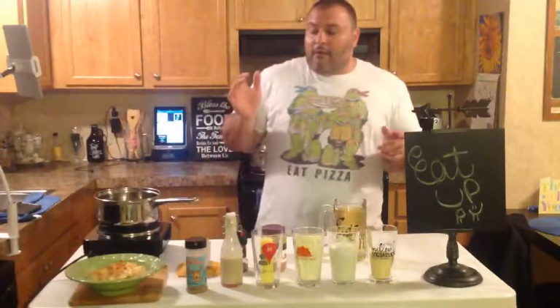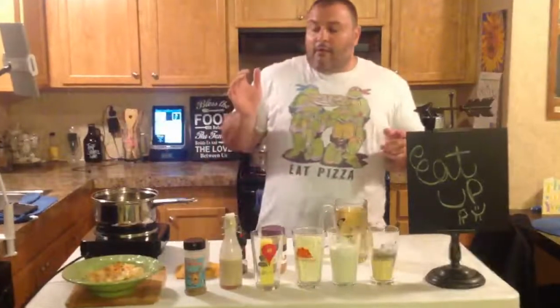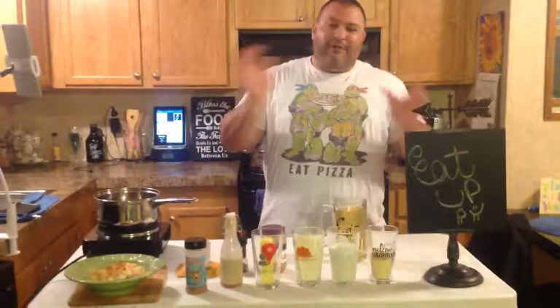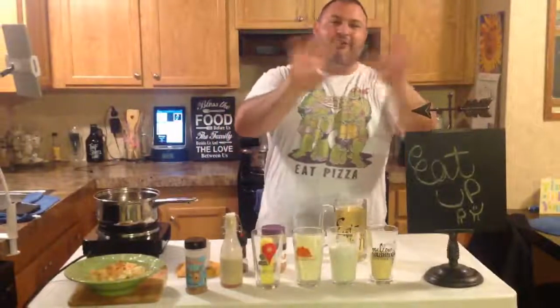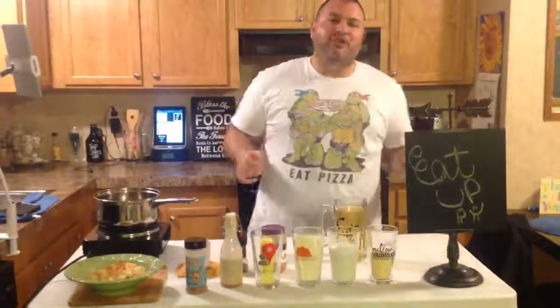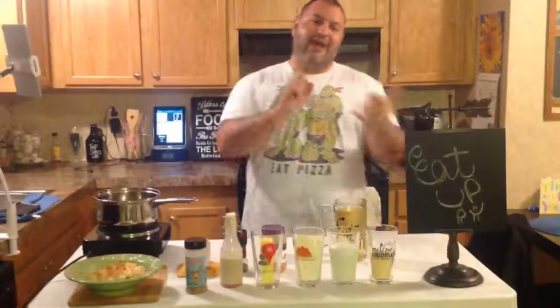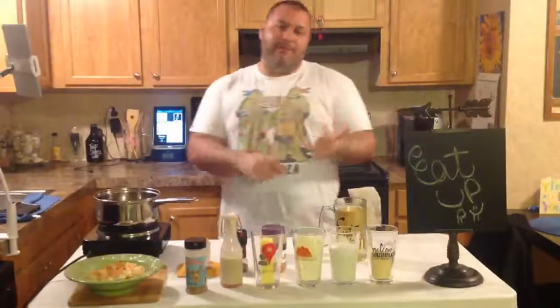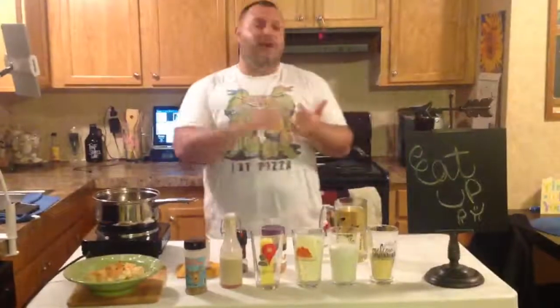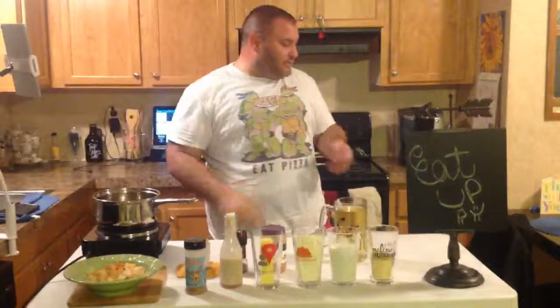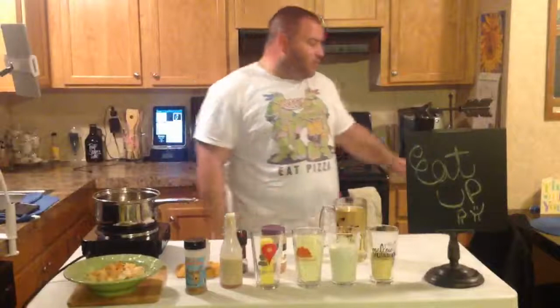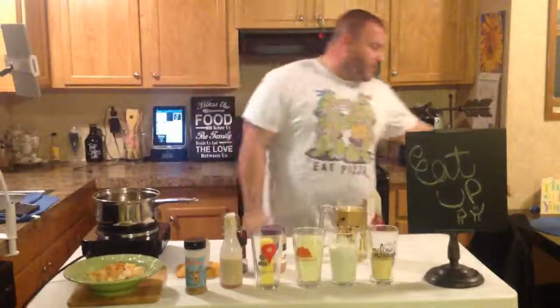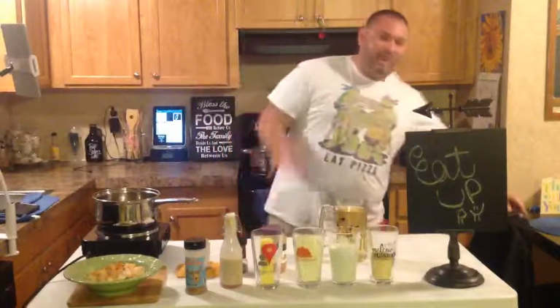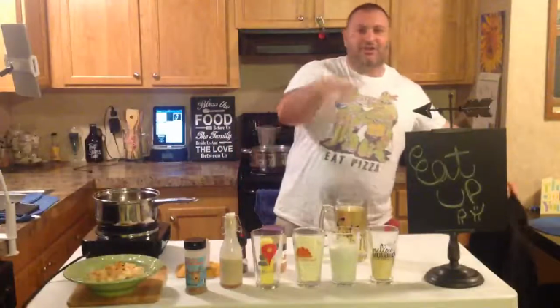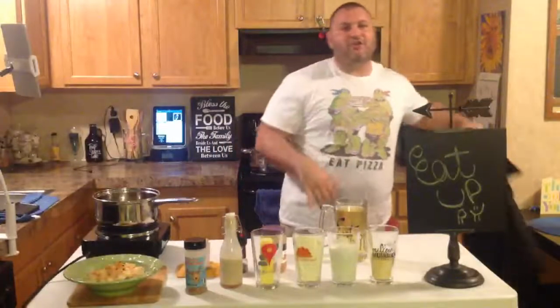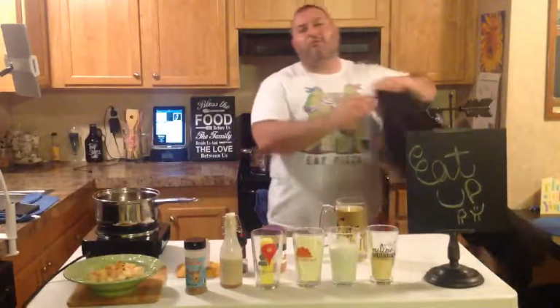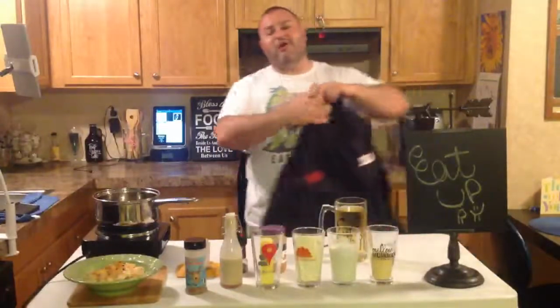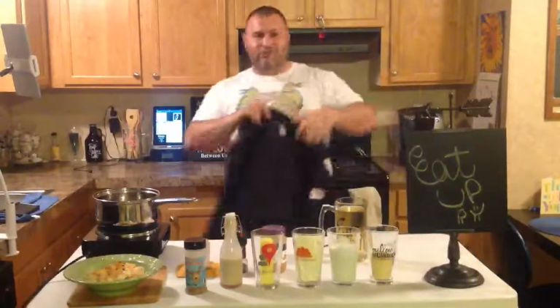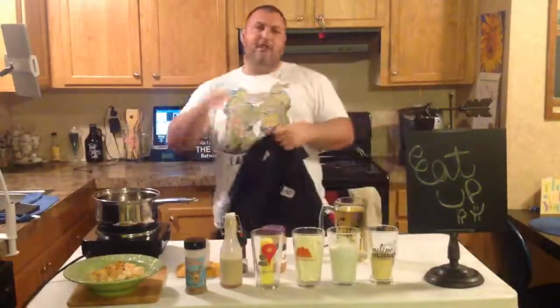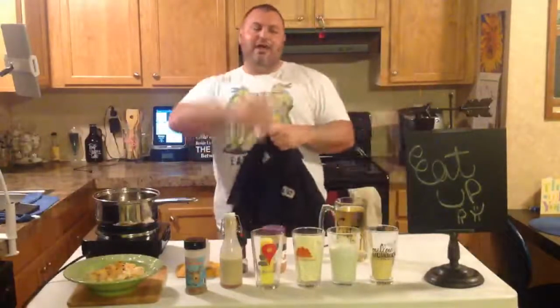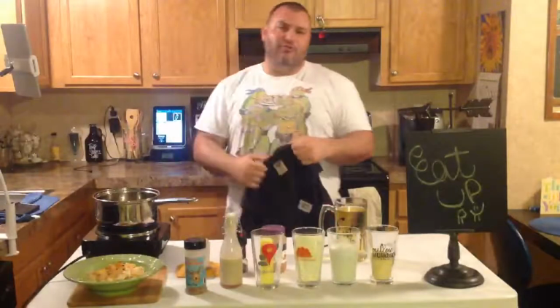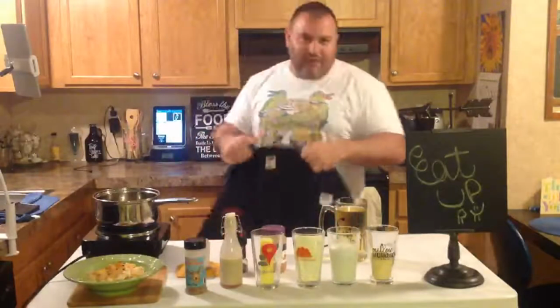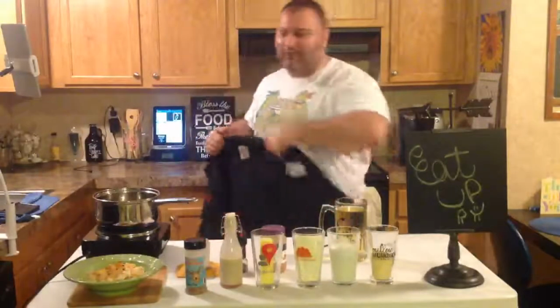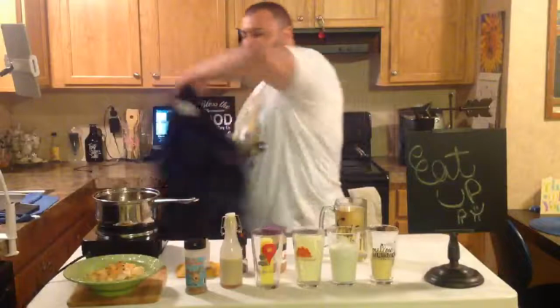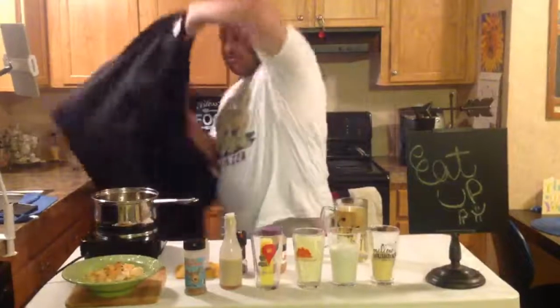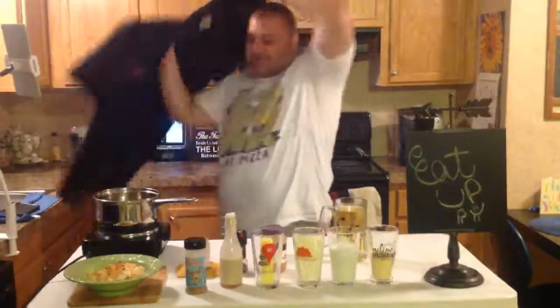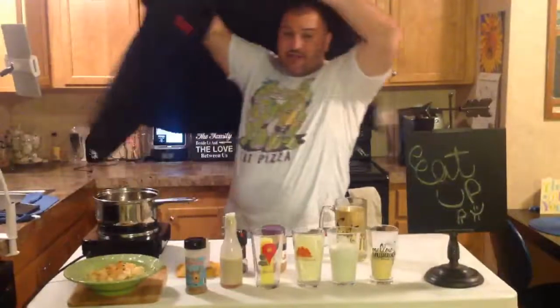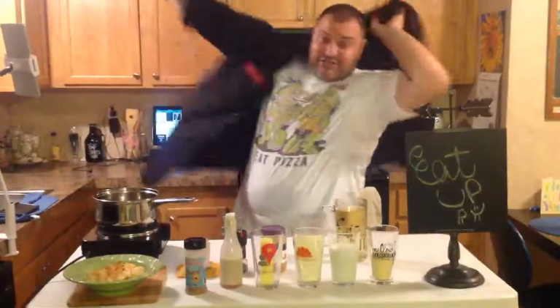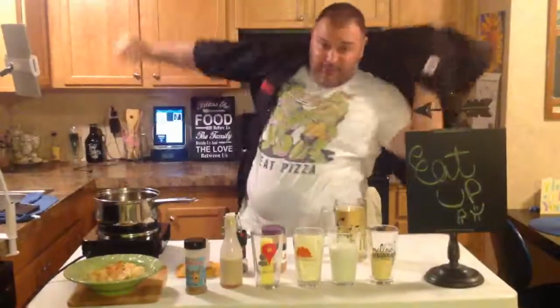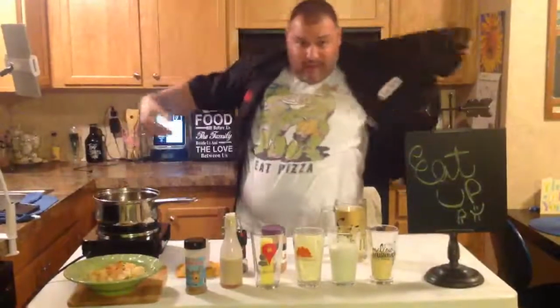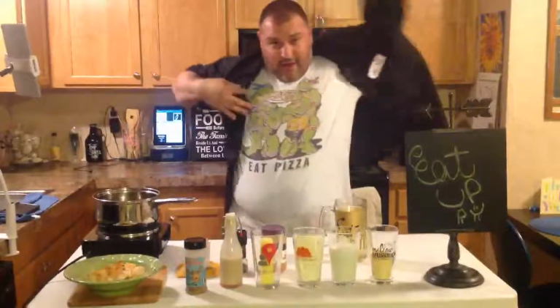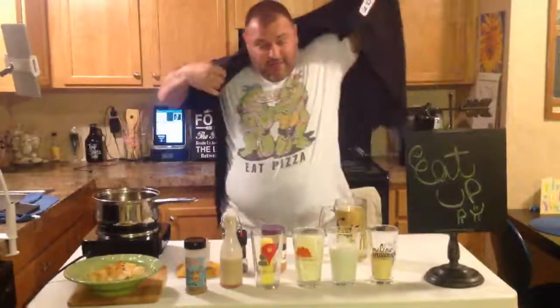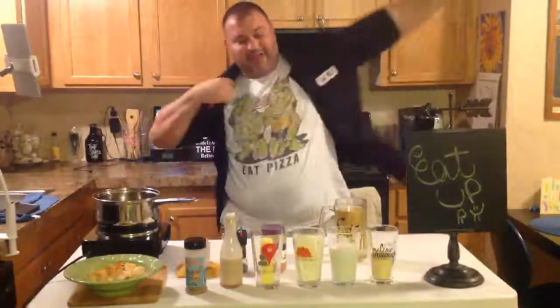I already showed you guys how to make meatballs, how to make some sausages, how to make Sunday sauce. We've gone through that. So now we're going to do something different with some Alfredo sauce that's simple to make. Simple.